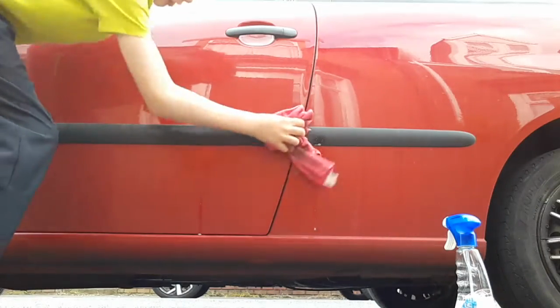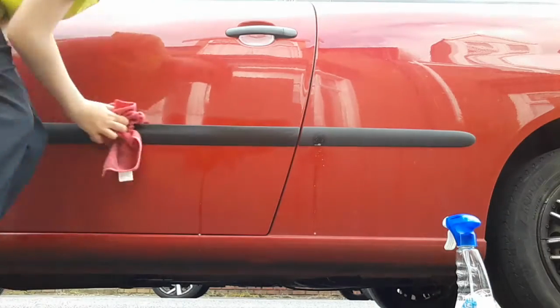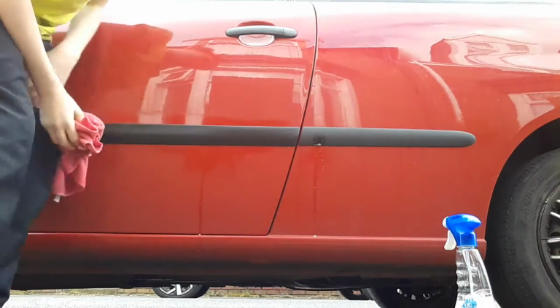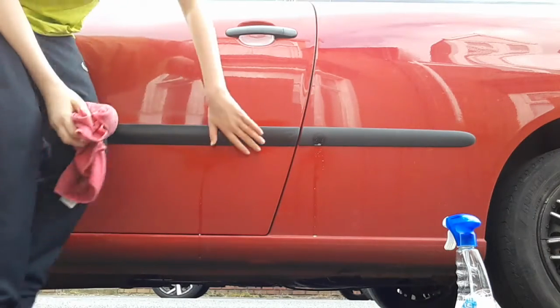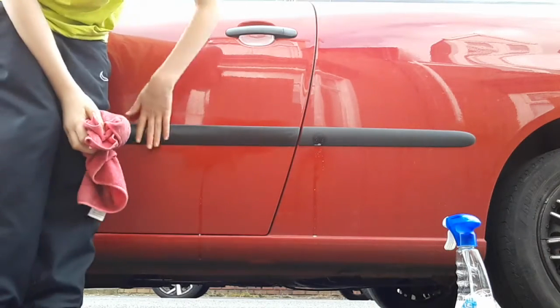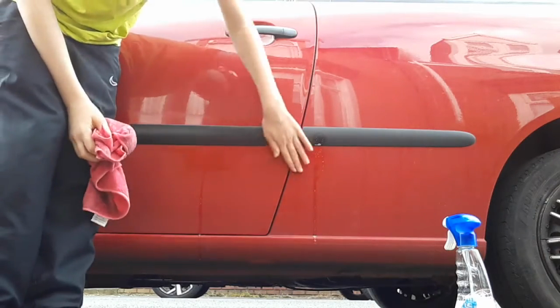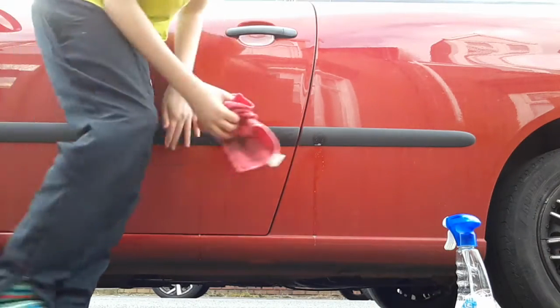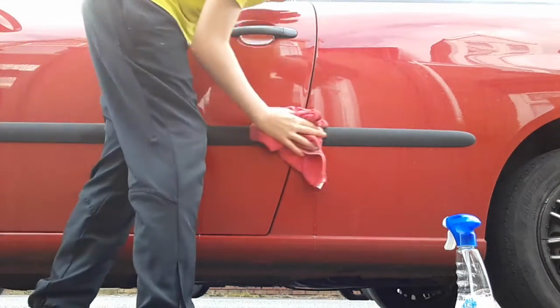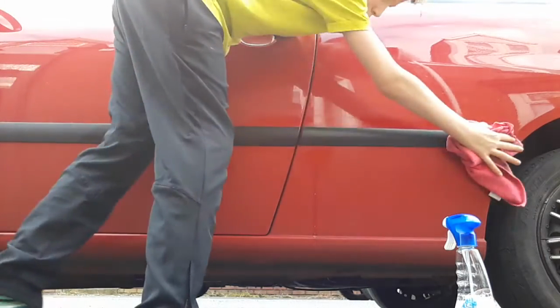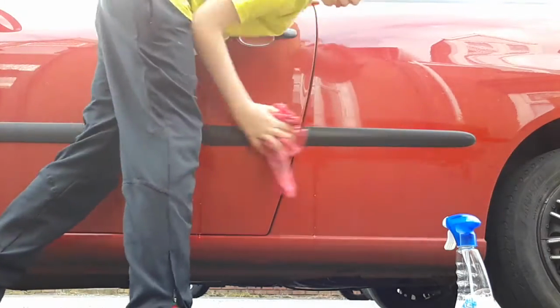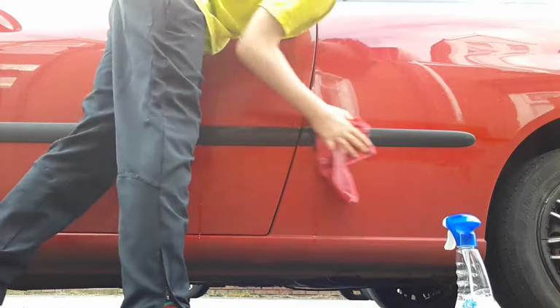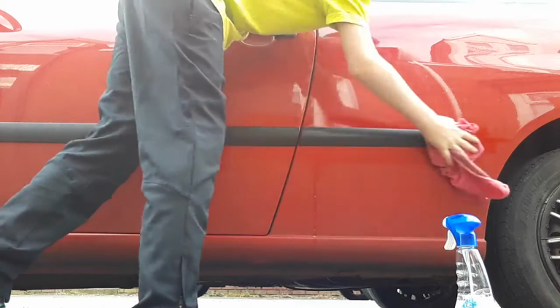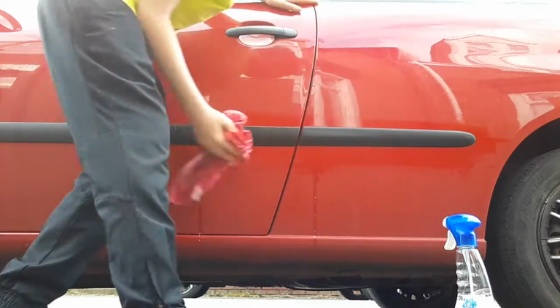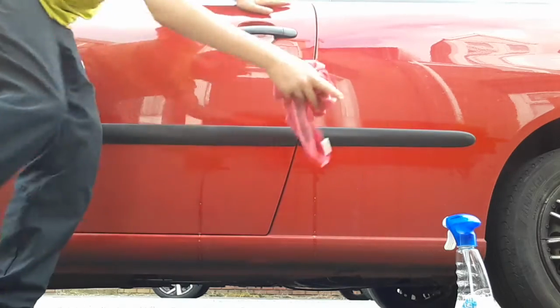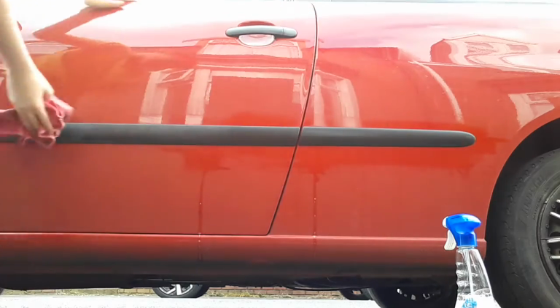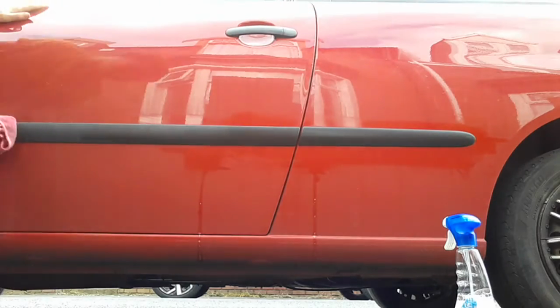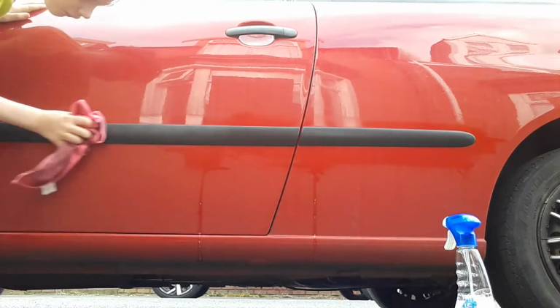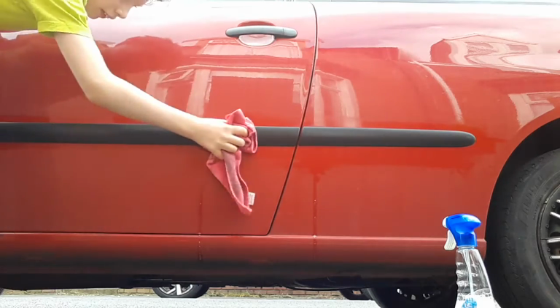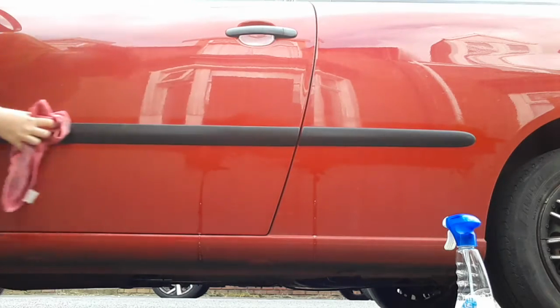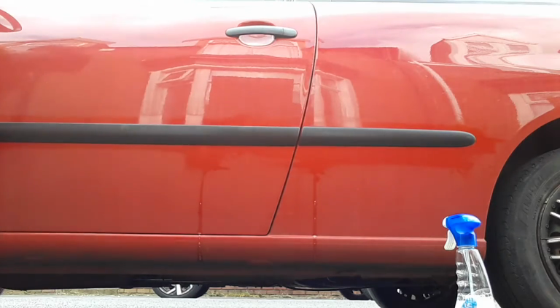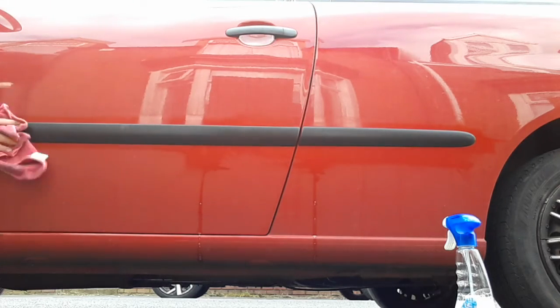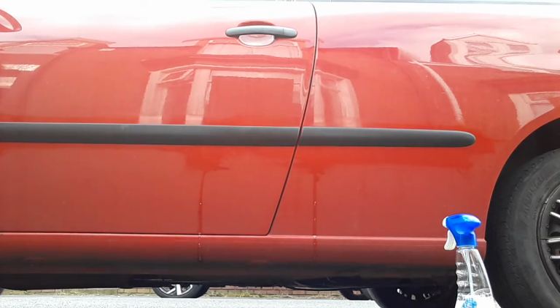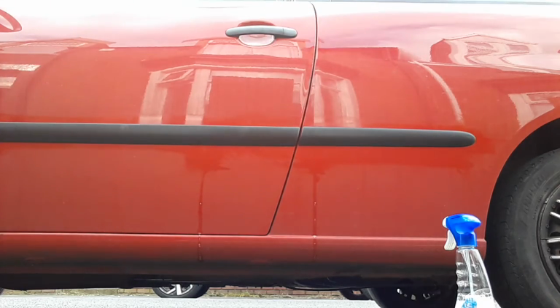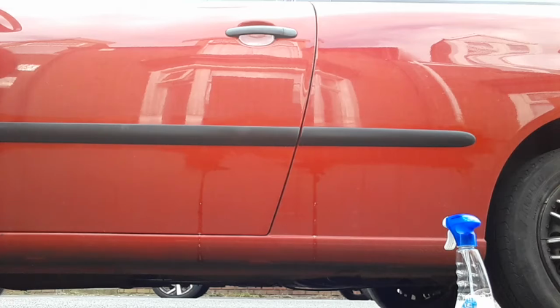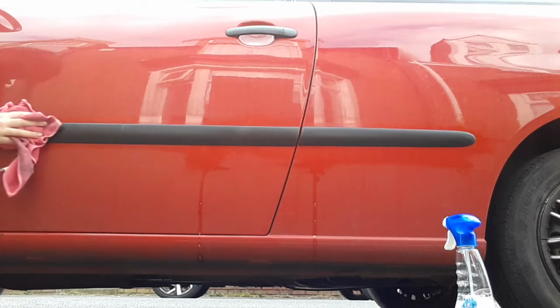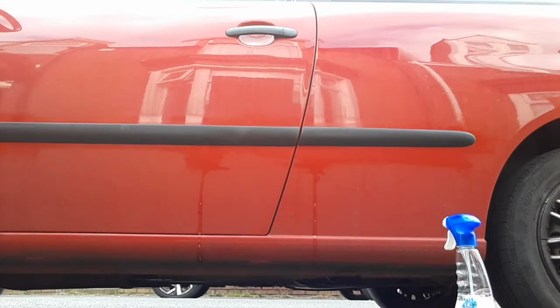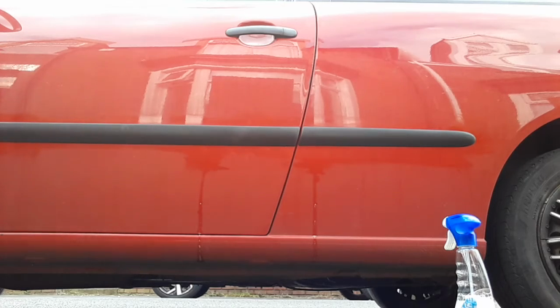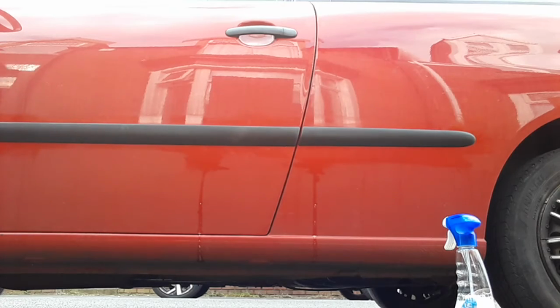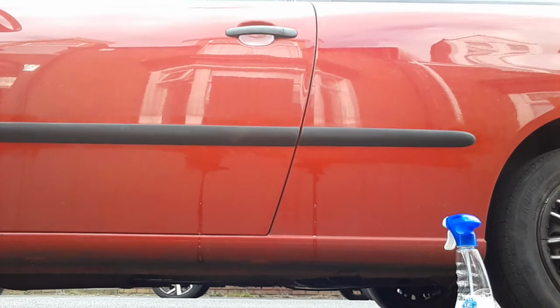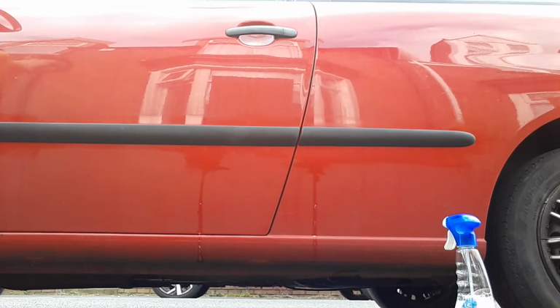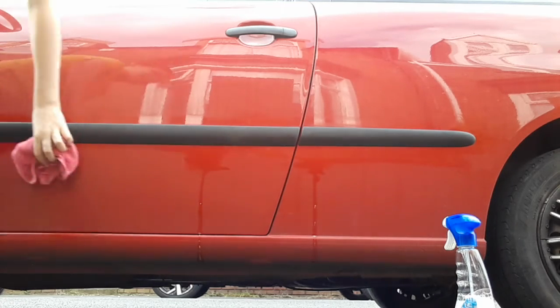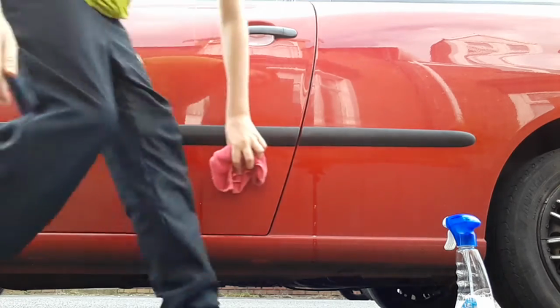So these plastics, I'll treat them — it's supposed to be black and with a bit of that product, it makes them look all nice and clean.